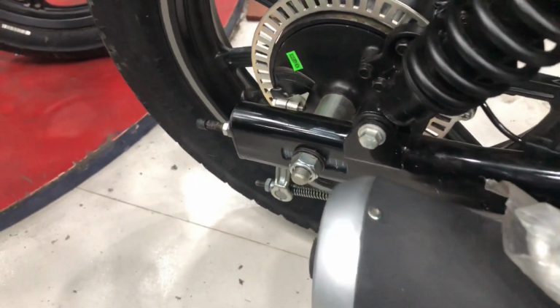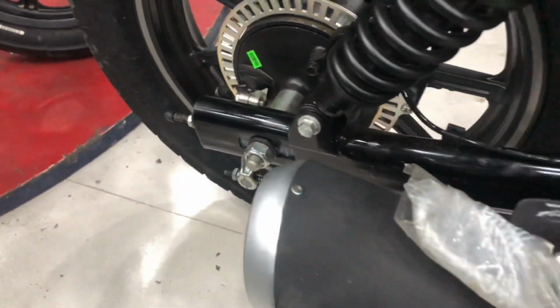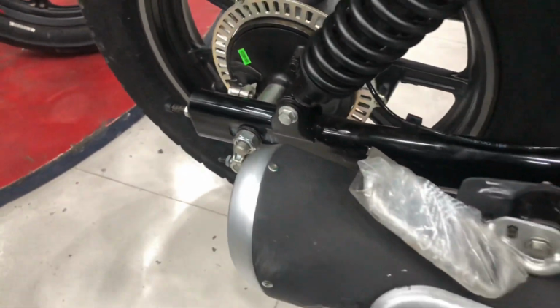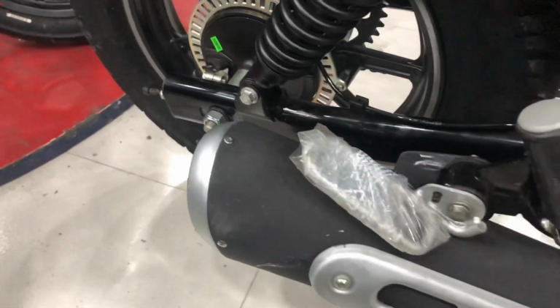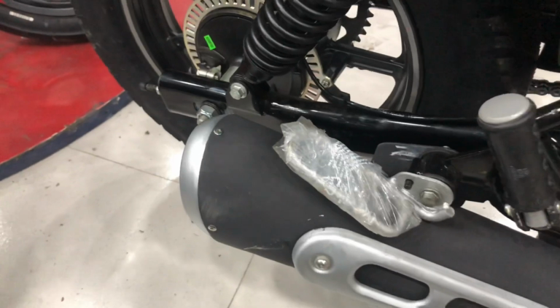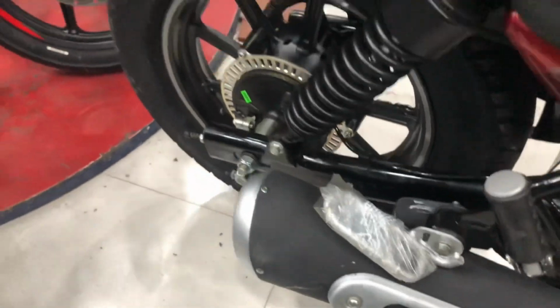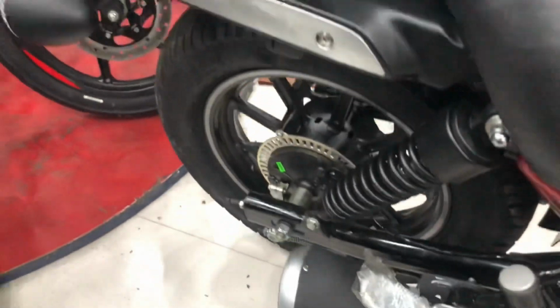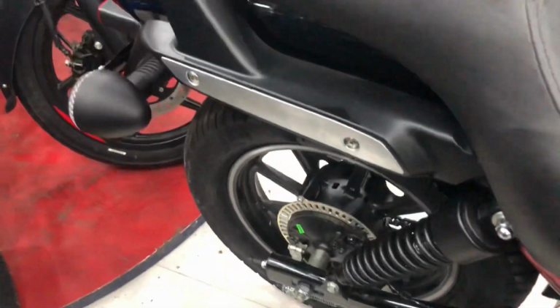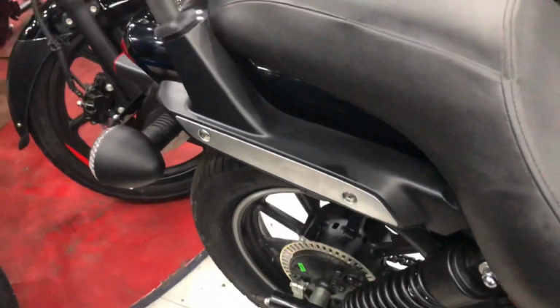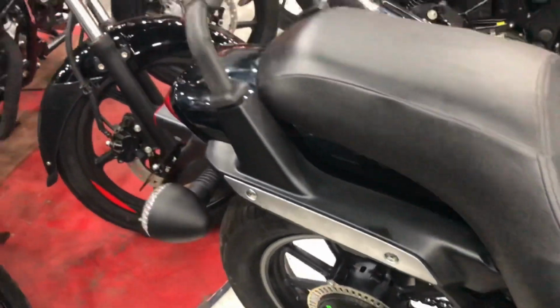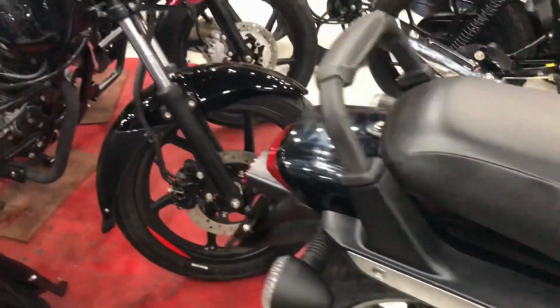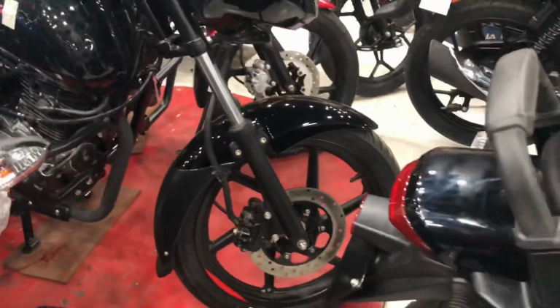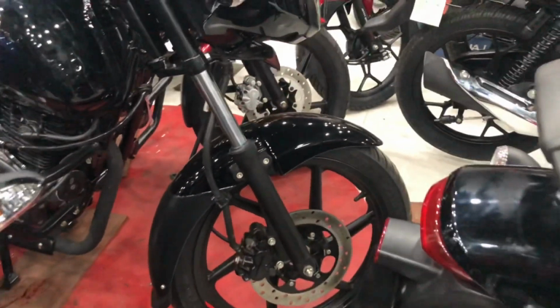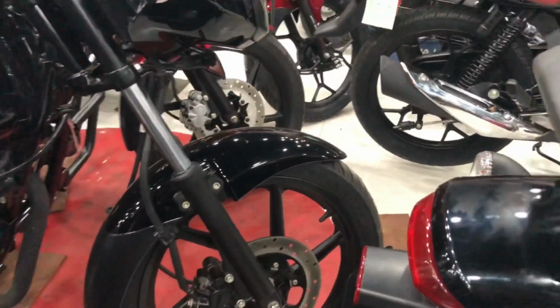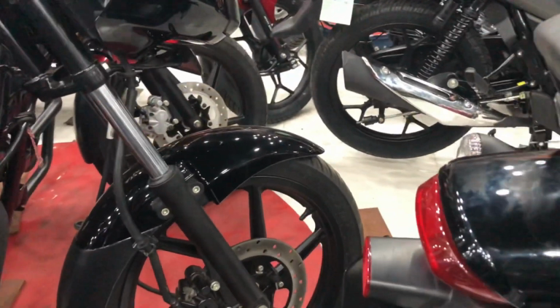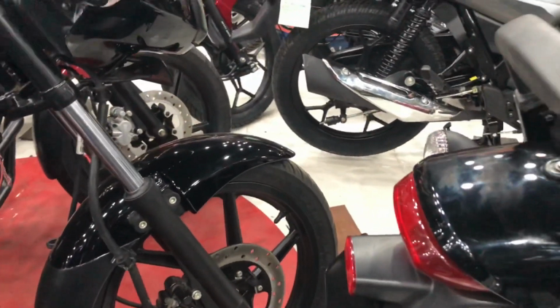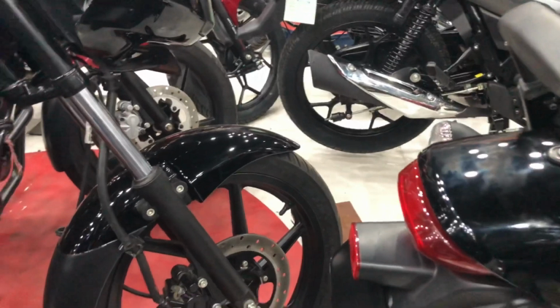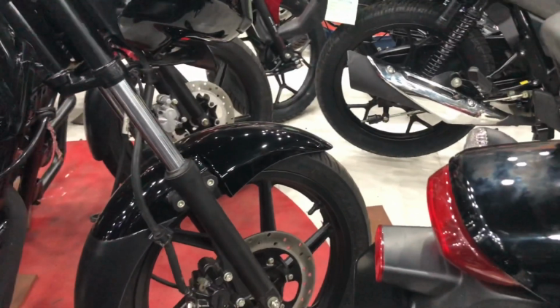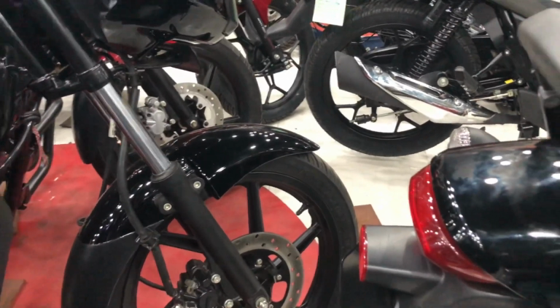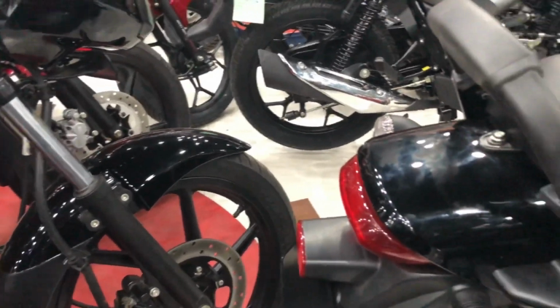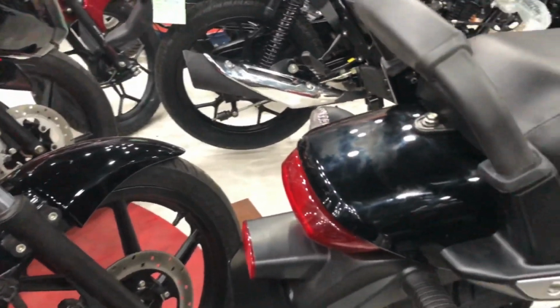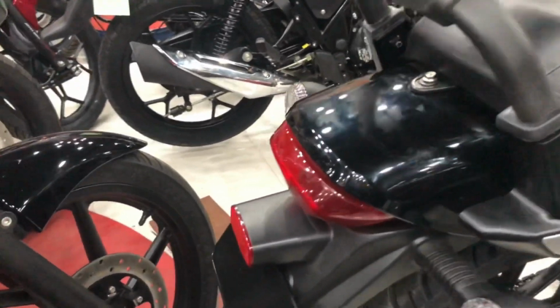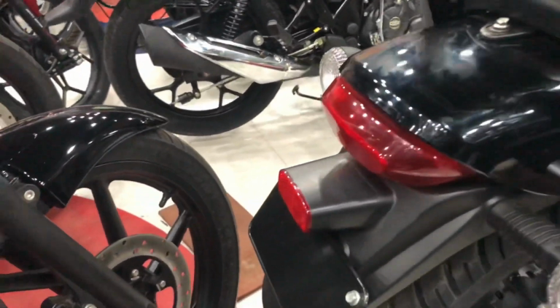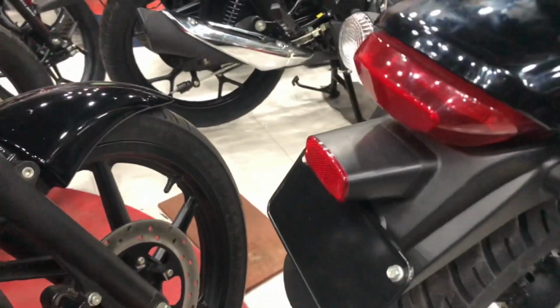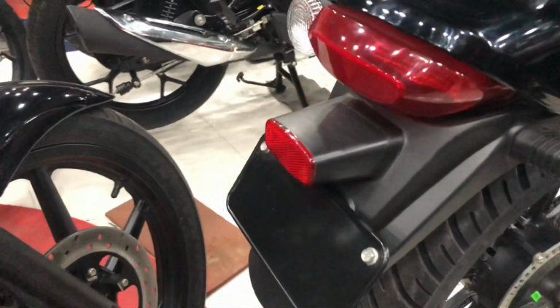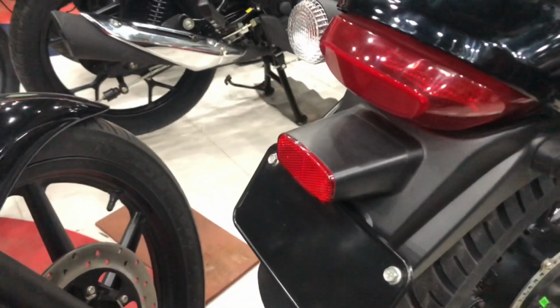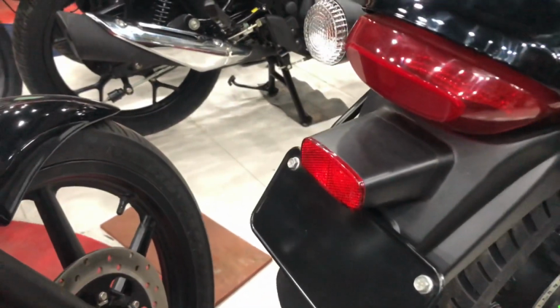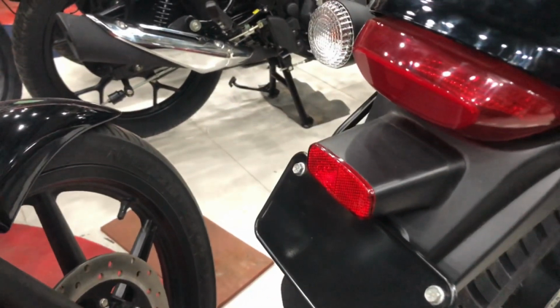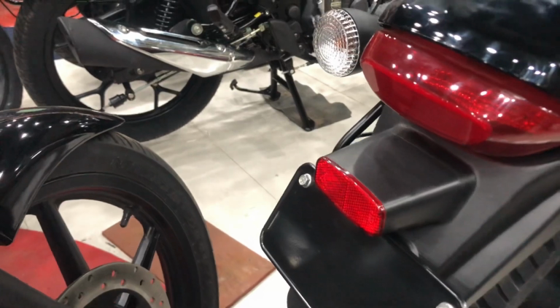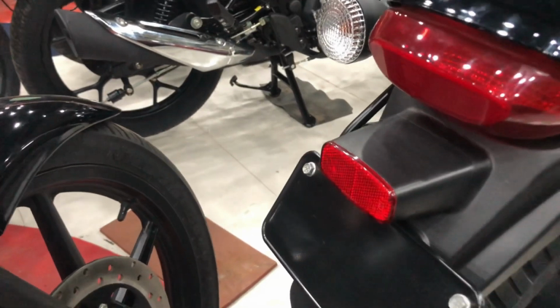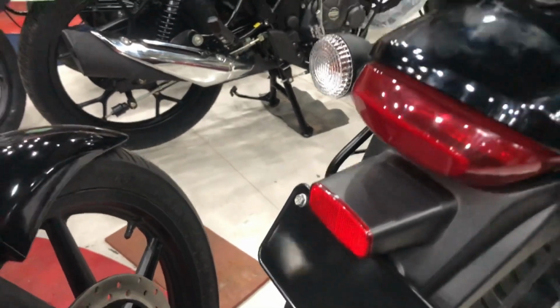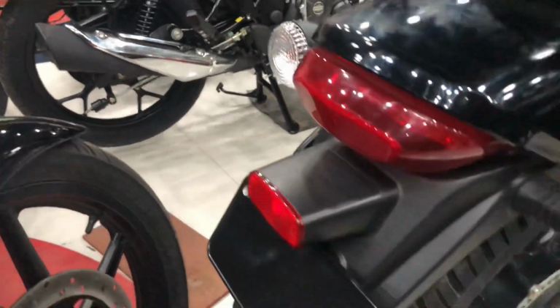This is a PCR sensor. We press the signal. This is a tail lamp. This is a tail lamp. This is a LED system. This is a LED company.